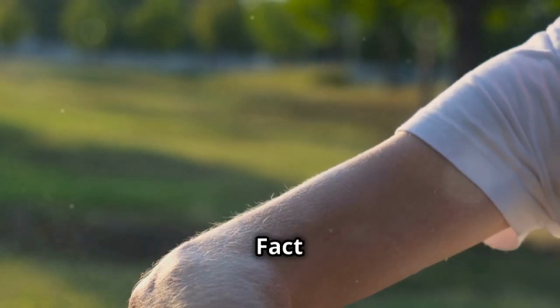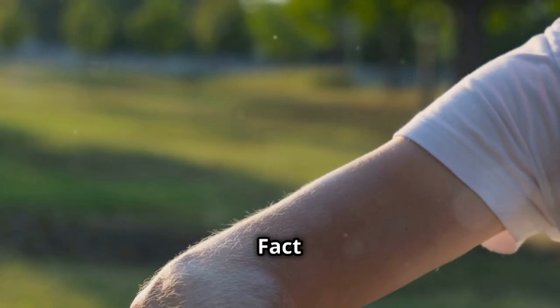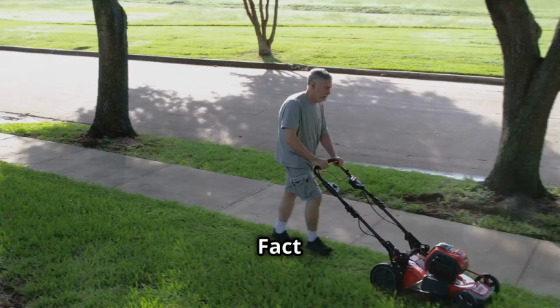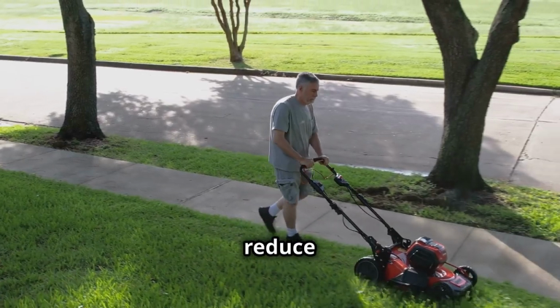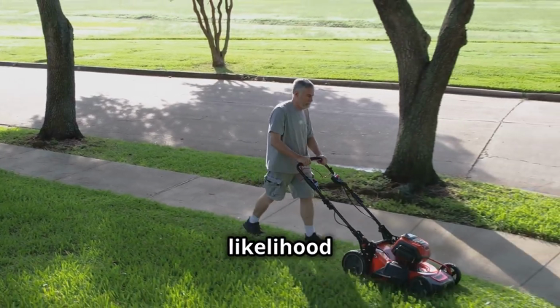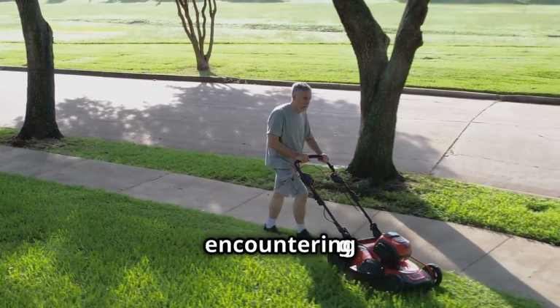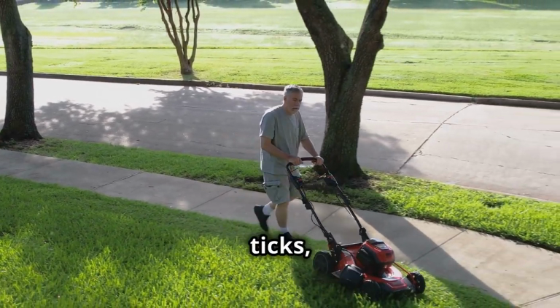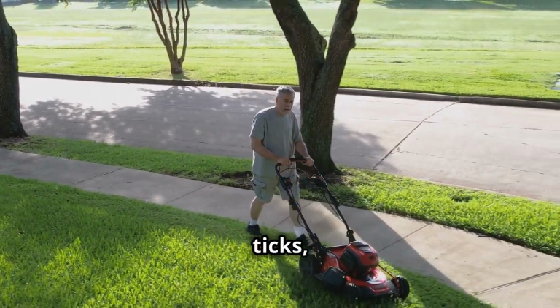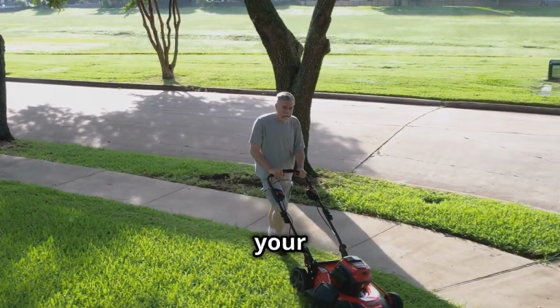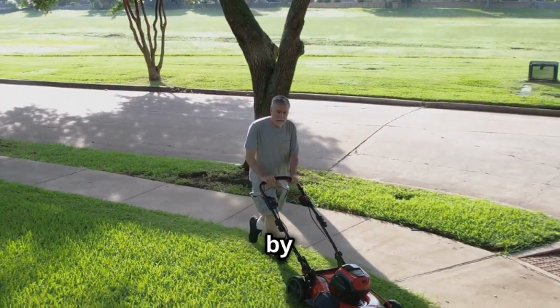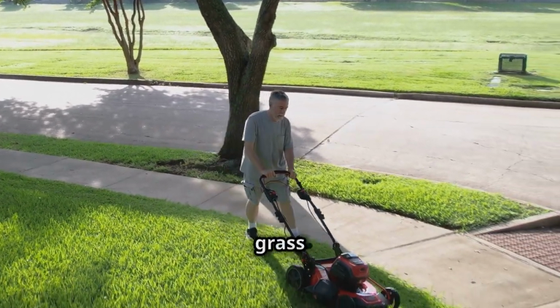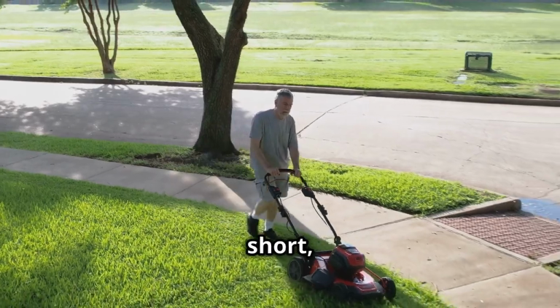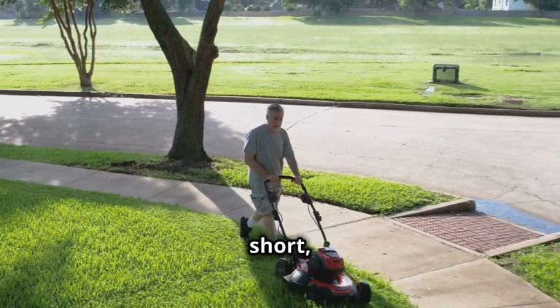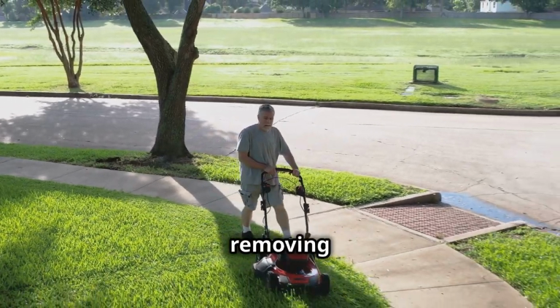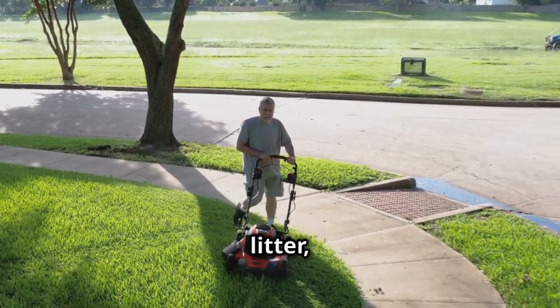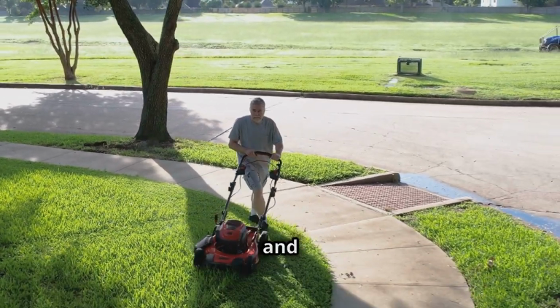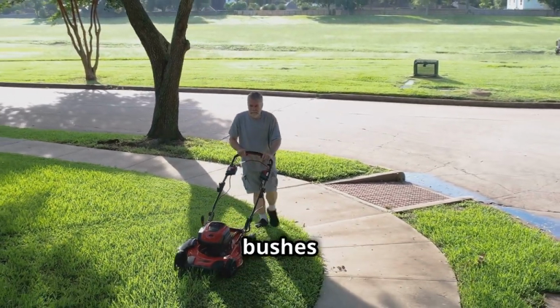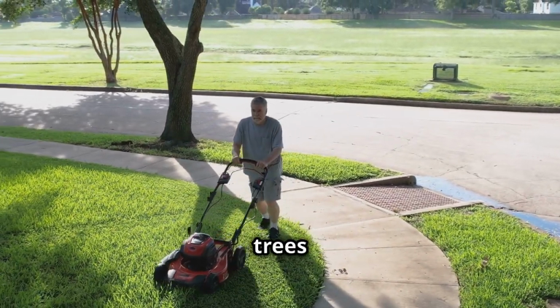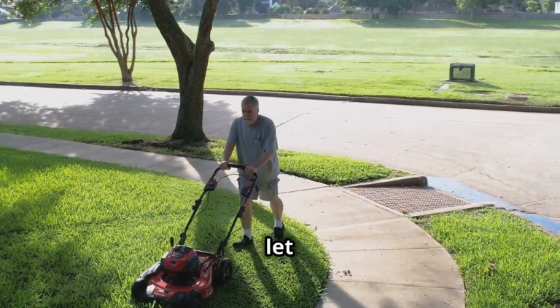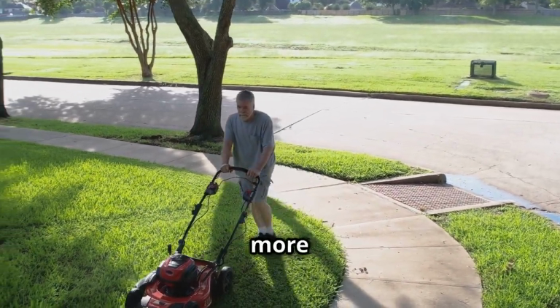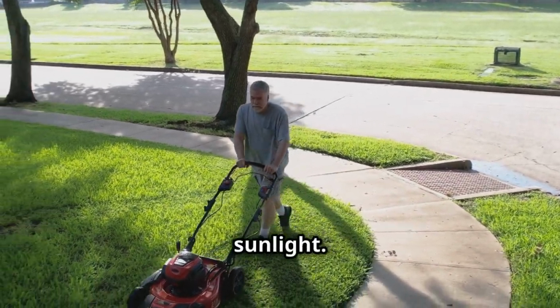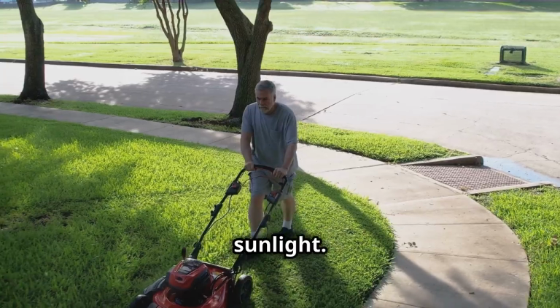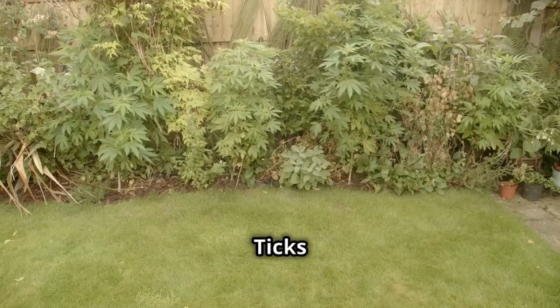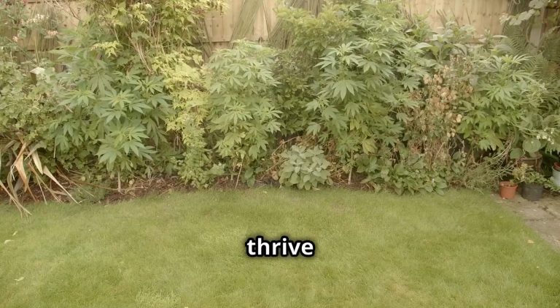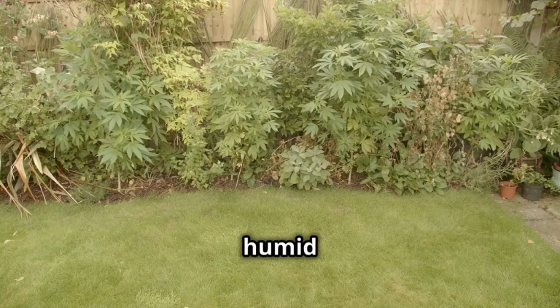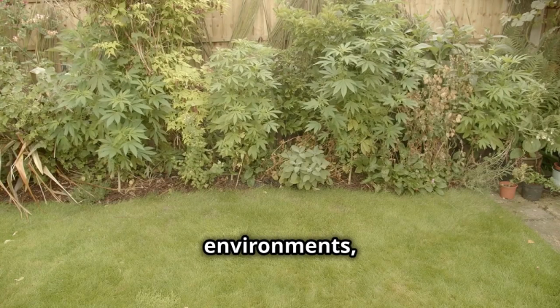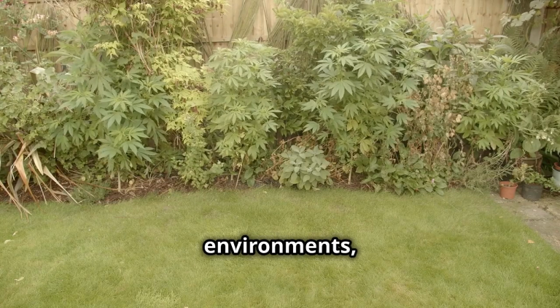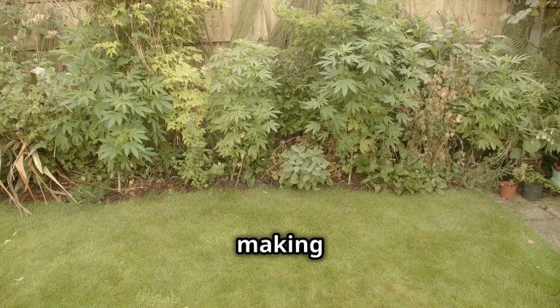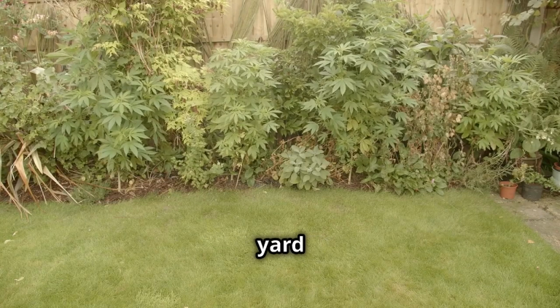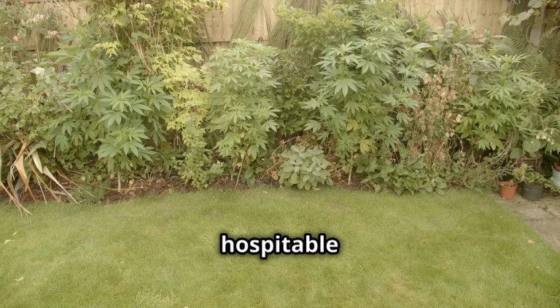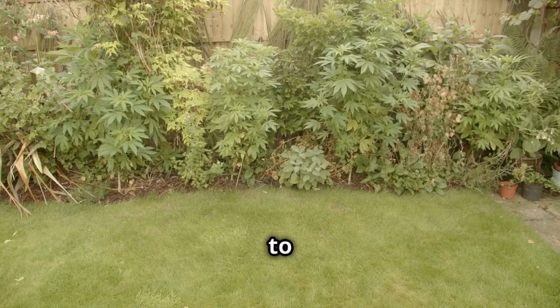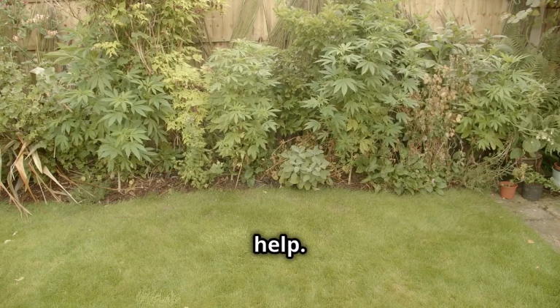Fact: To reduce the likelihood of encountering ticks, maintain your yard by keeping the grass short, removing leaf litter, and trimming bushes and trees to let in more sunlight. Ticks thrive in humid environments, so making your yard less hospitable to them can help.